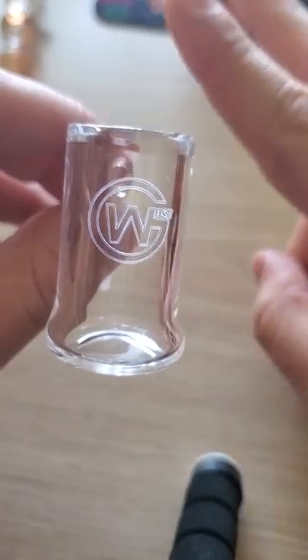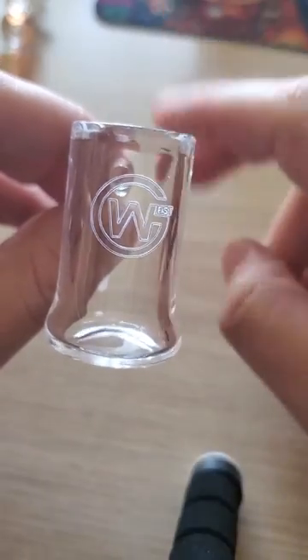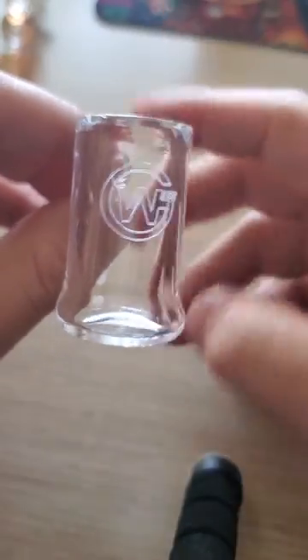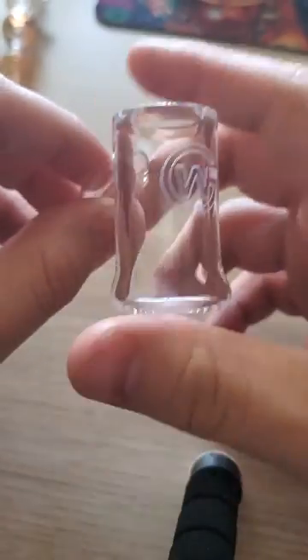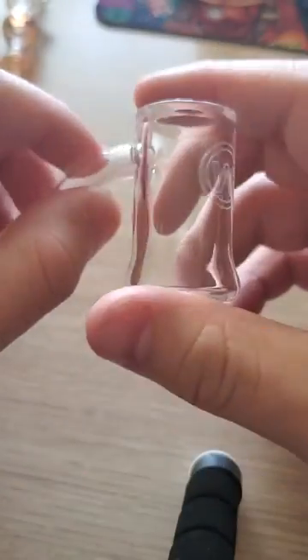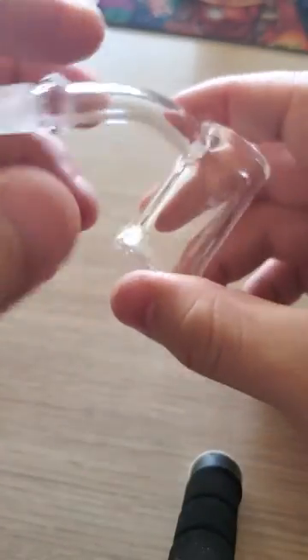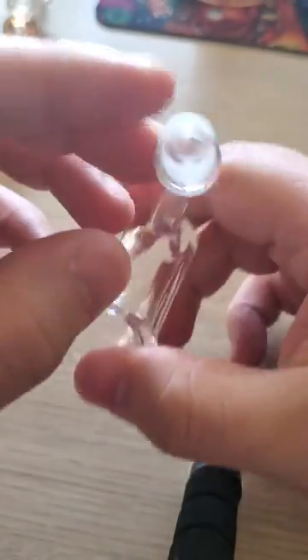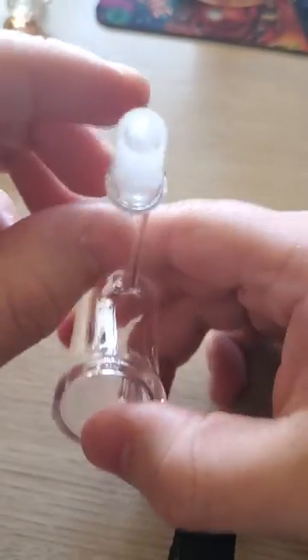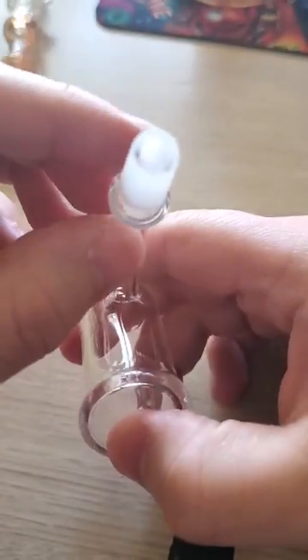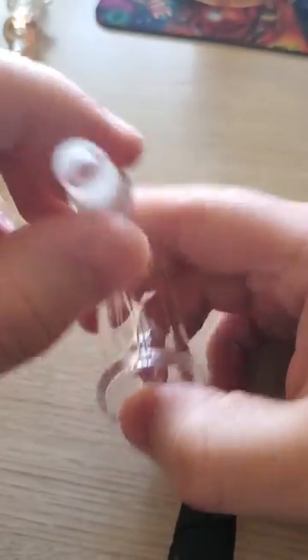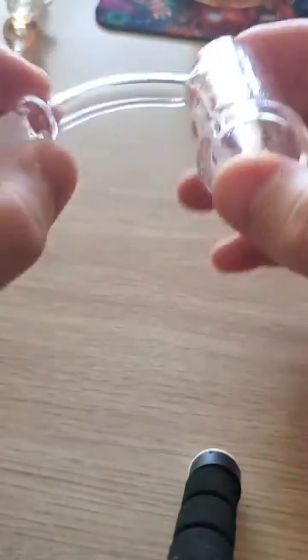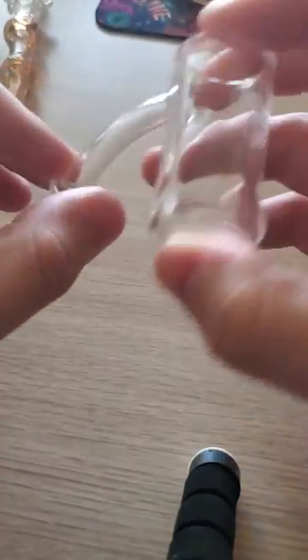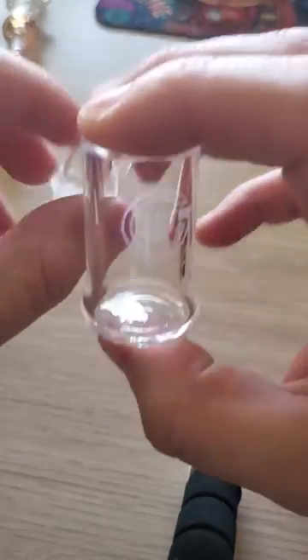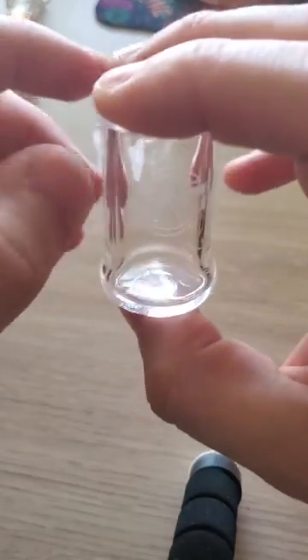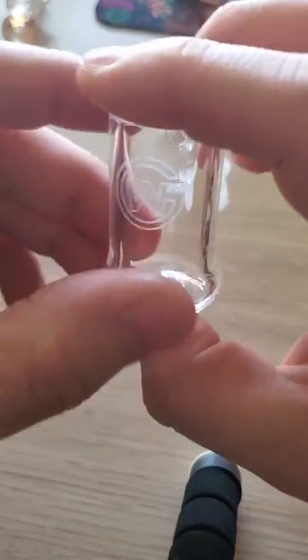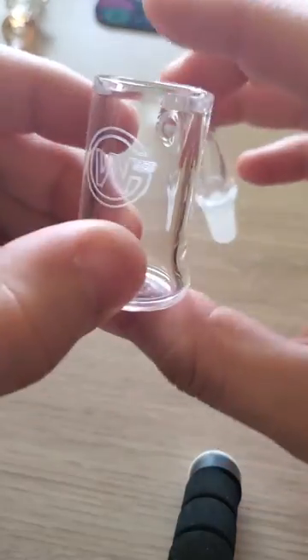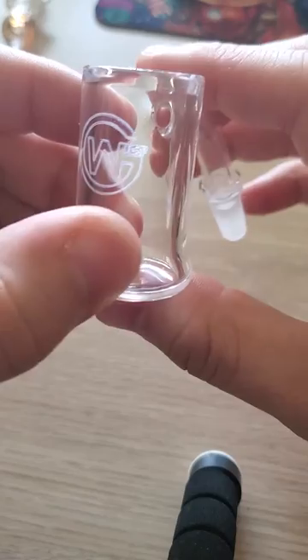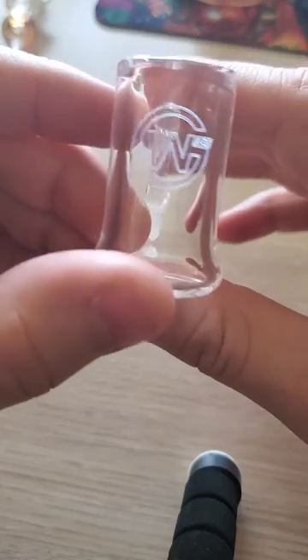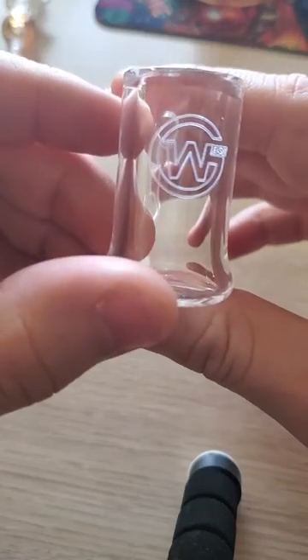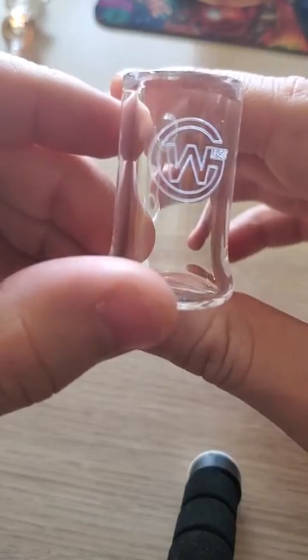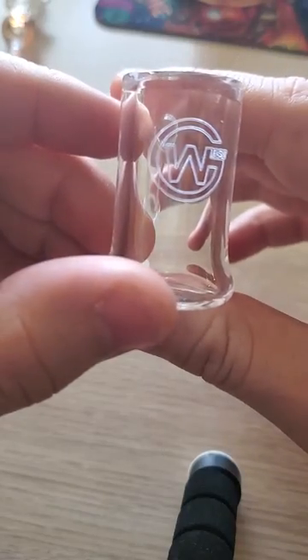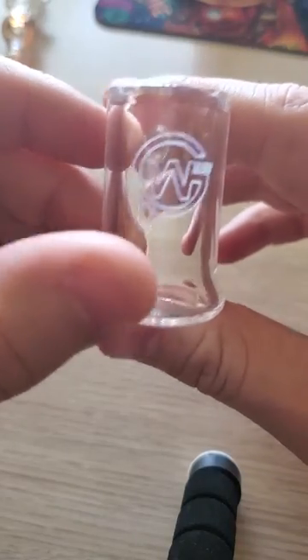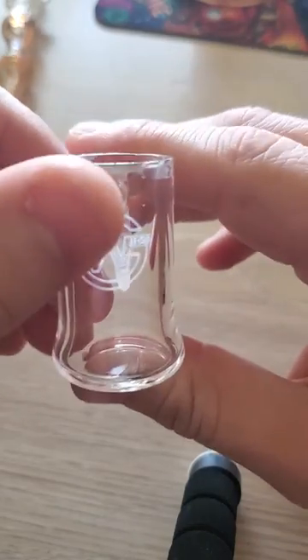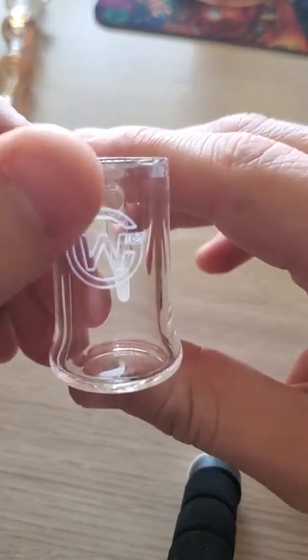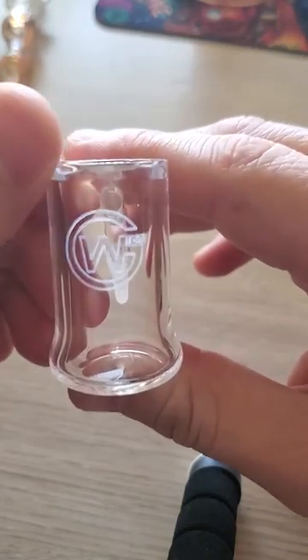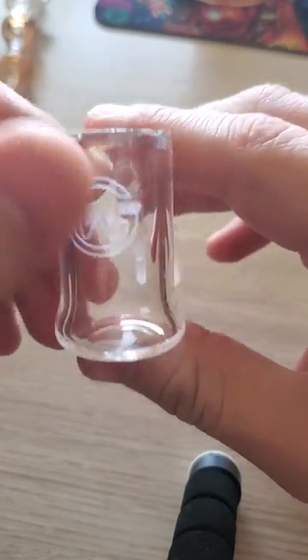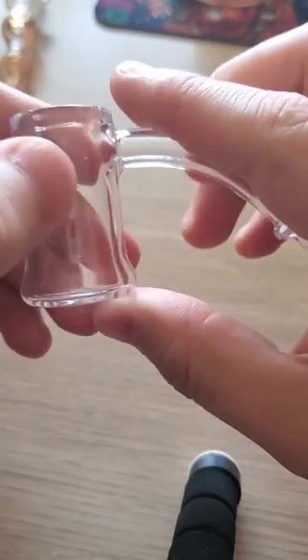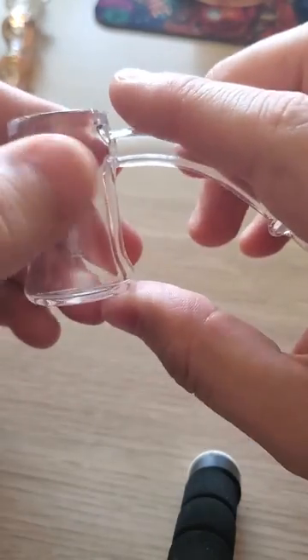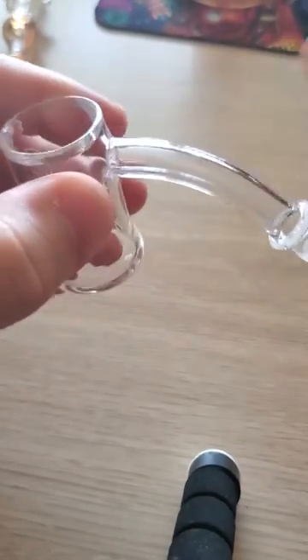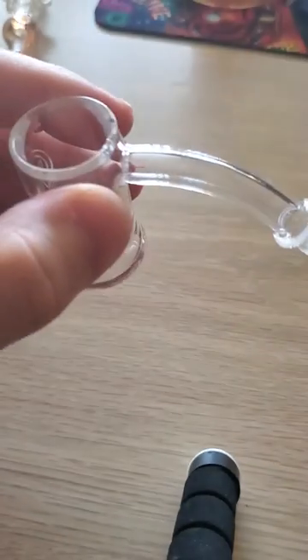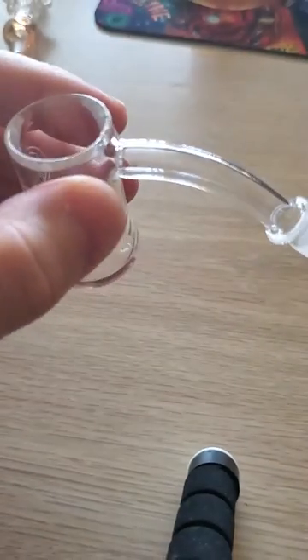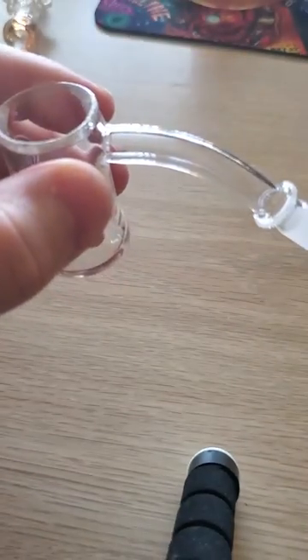What's up y'all, Botoro here. Just wanted to drop on here real quickly and do a quick little review of this G-West nail. I've had a few people ask about it and just got this in today.